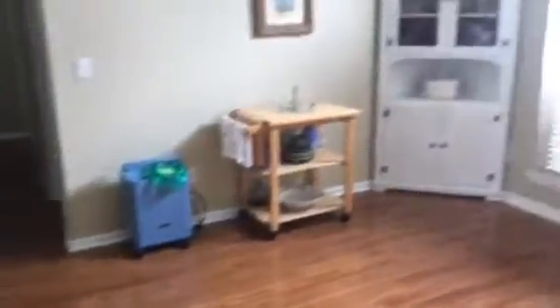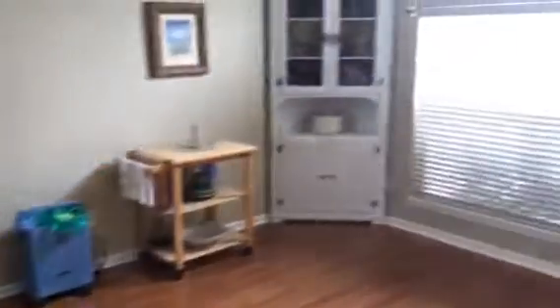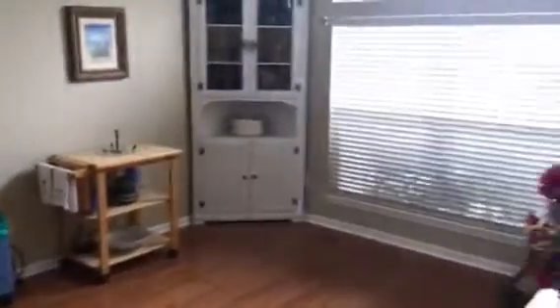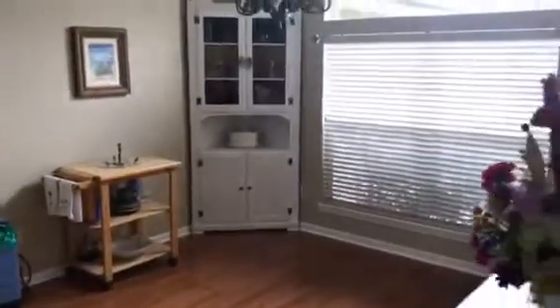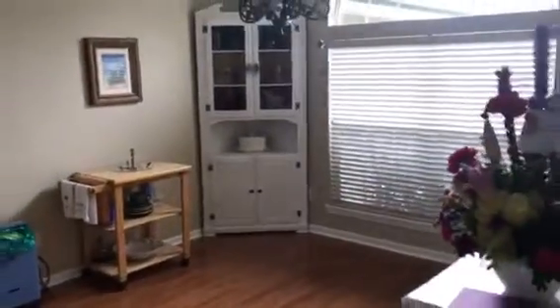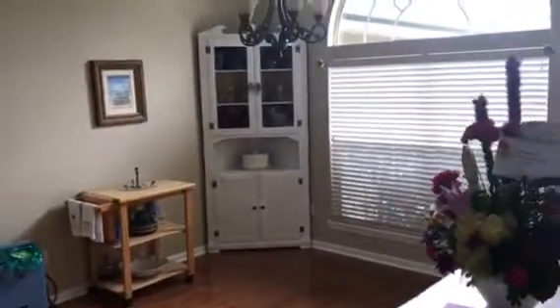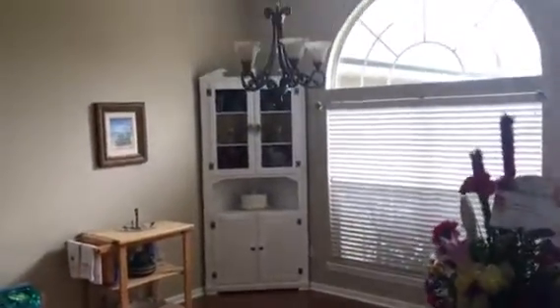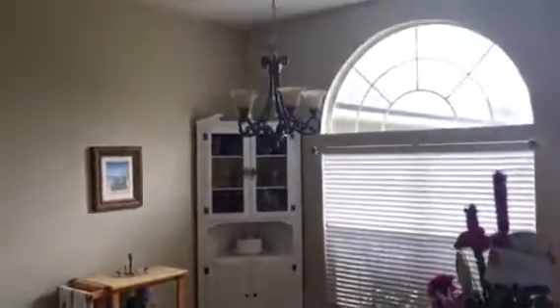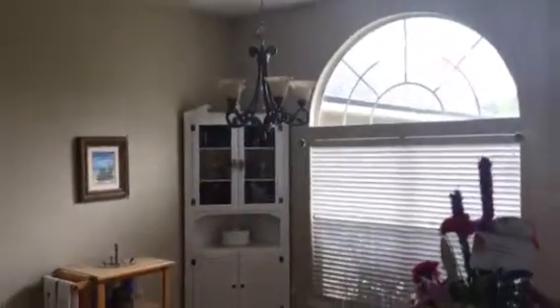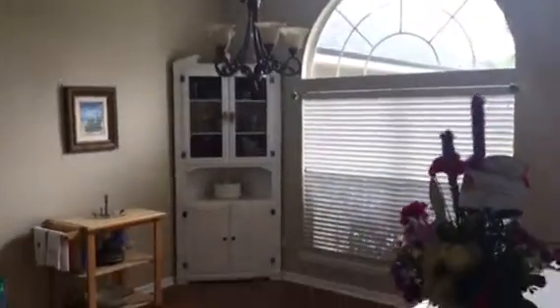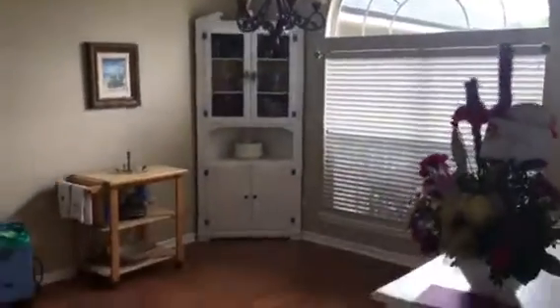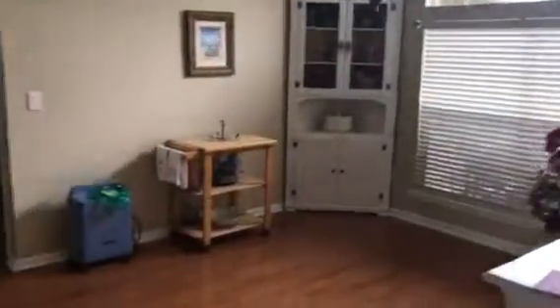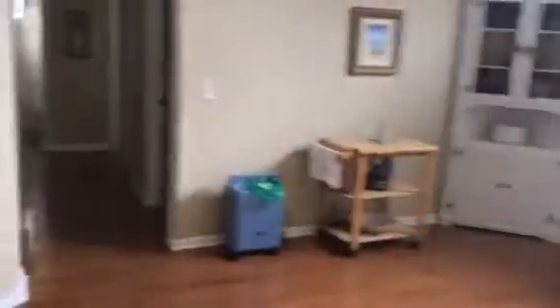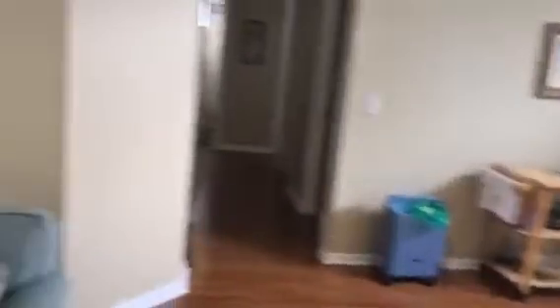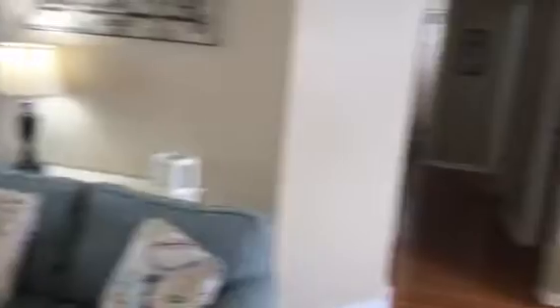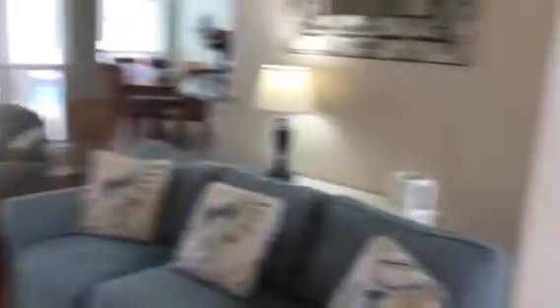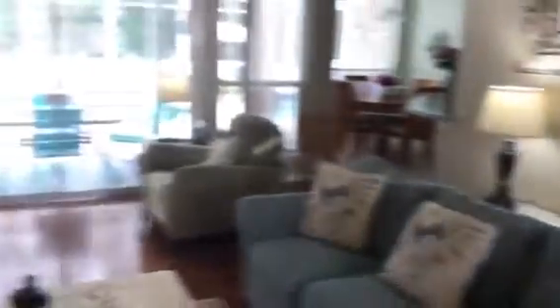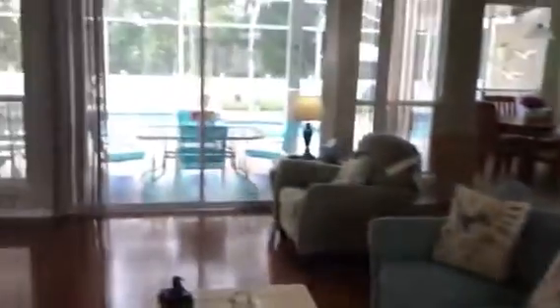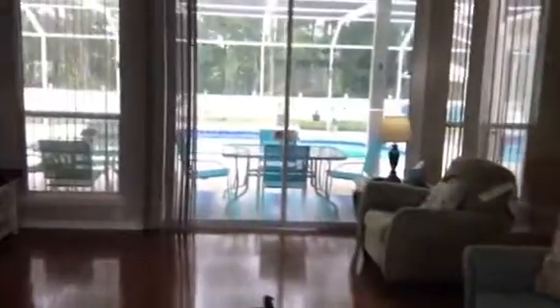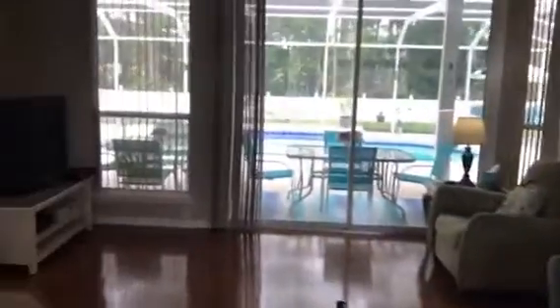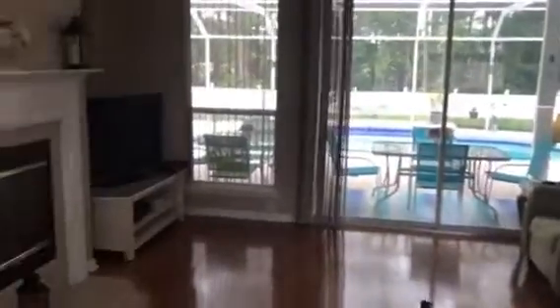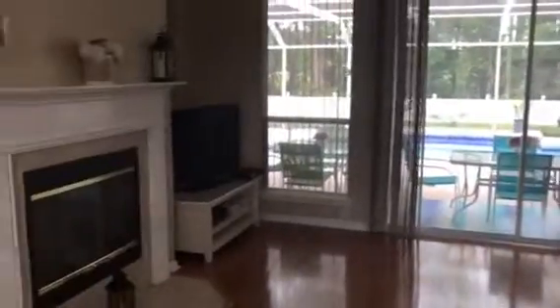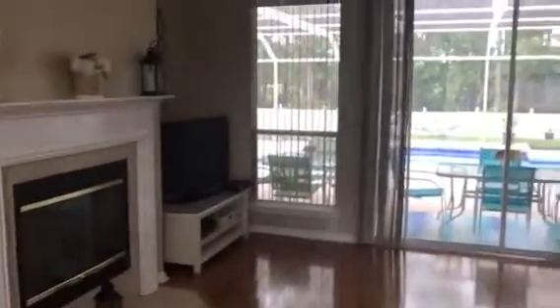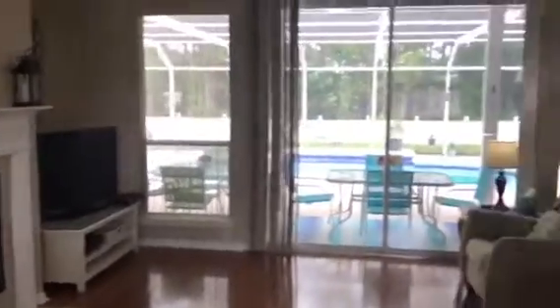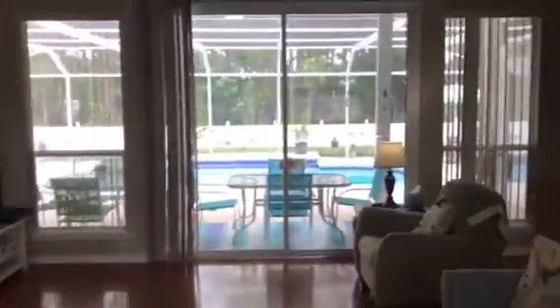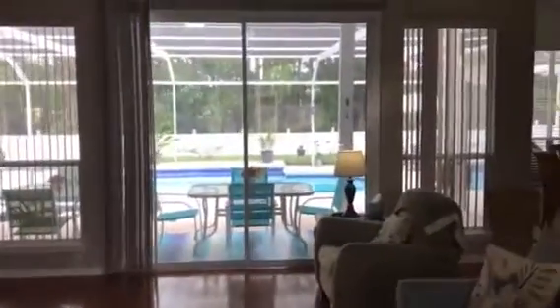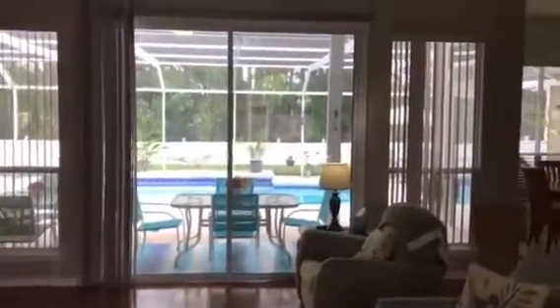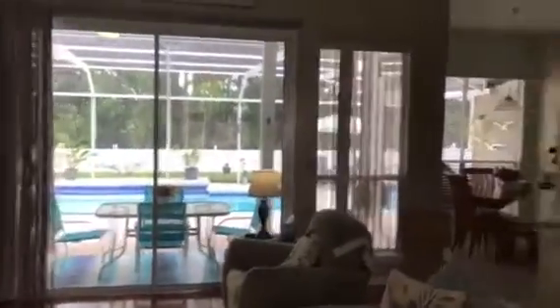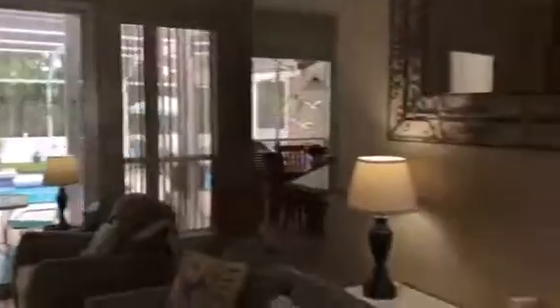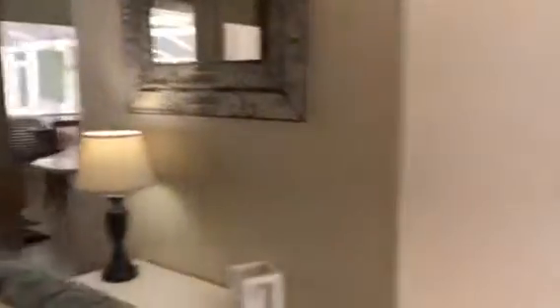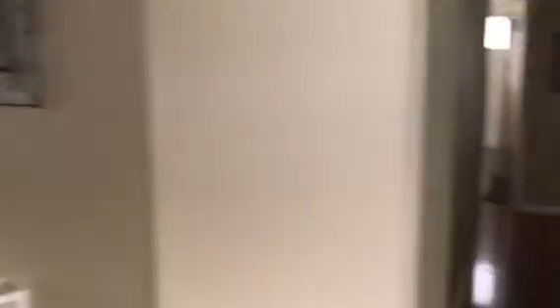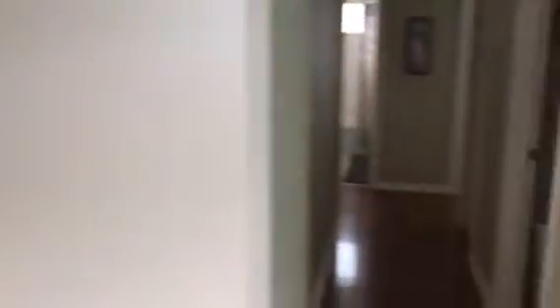Right here you have the formal dining room, you have the living room, access to the pool, and good size glass doors.